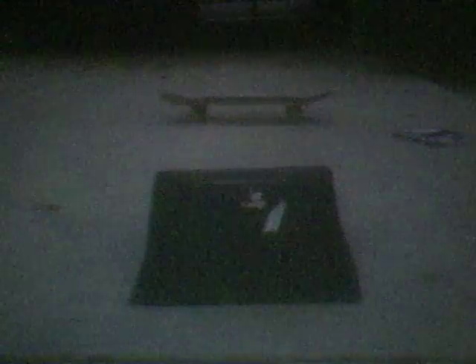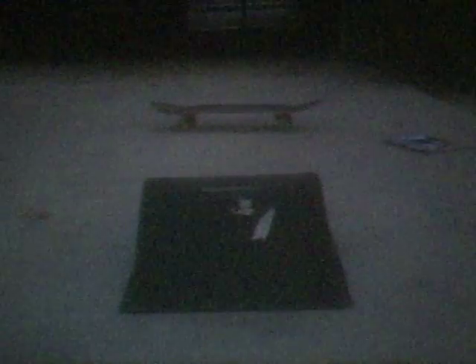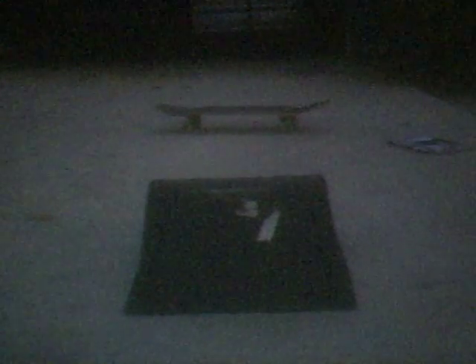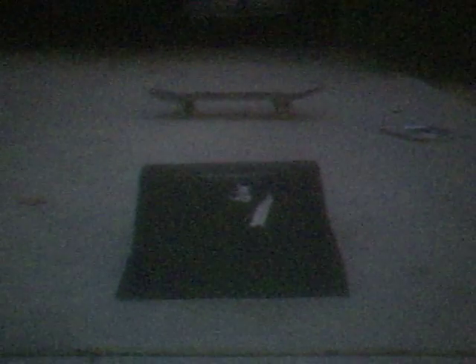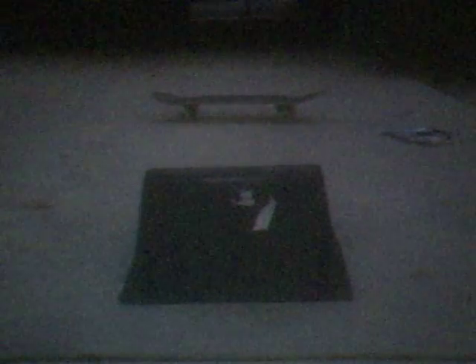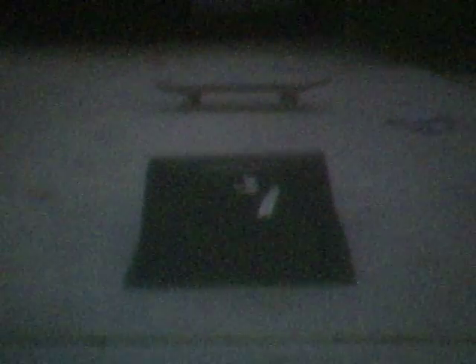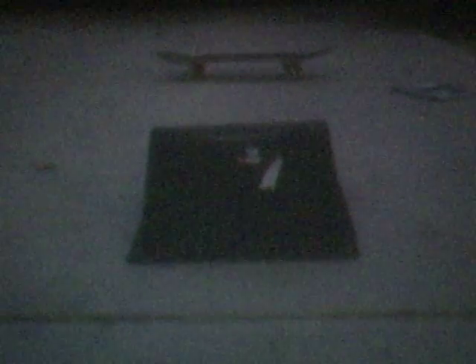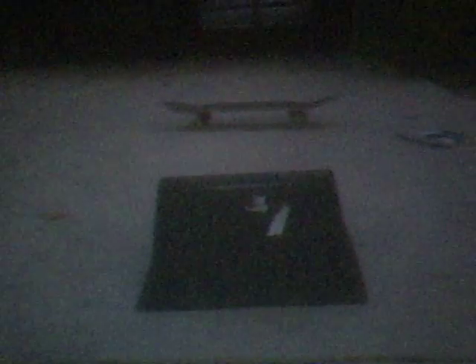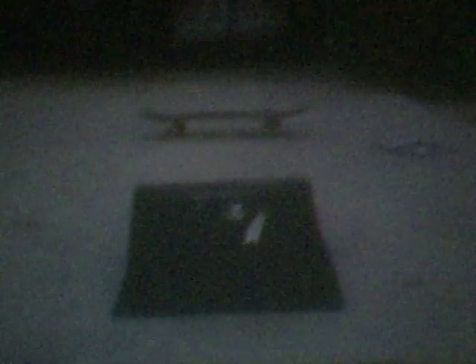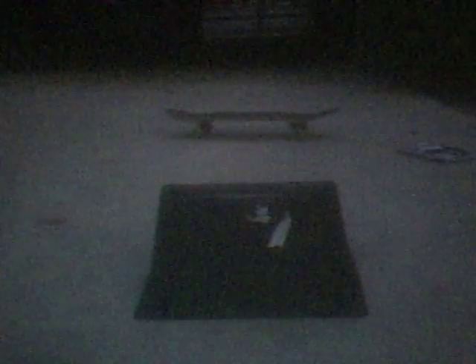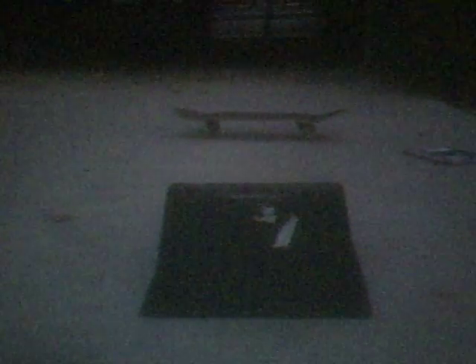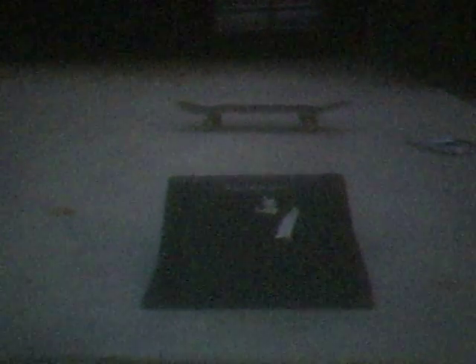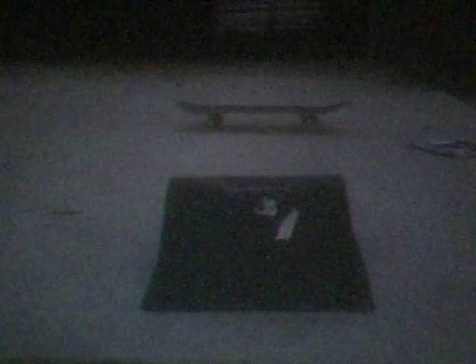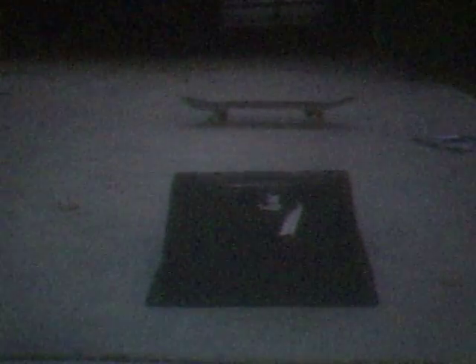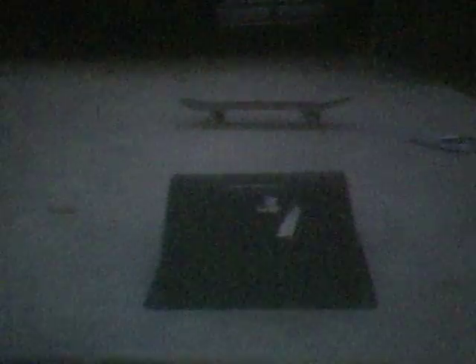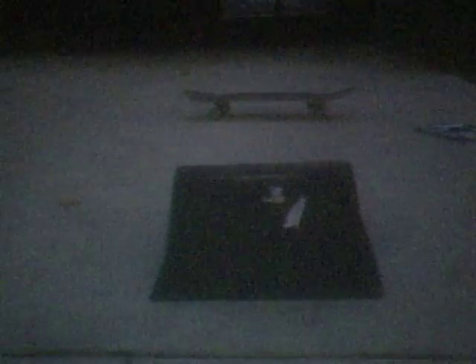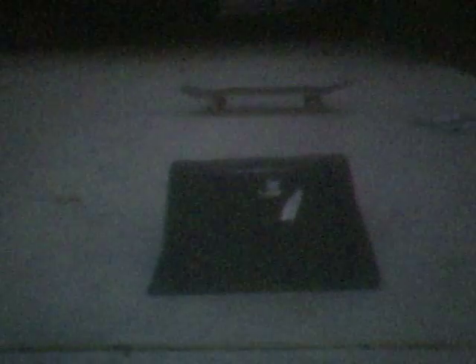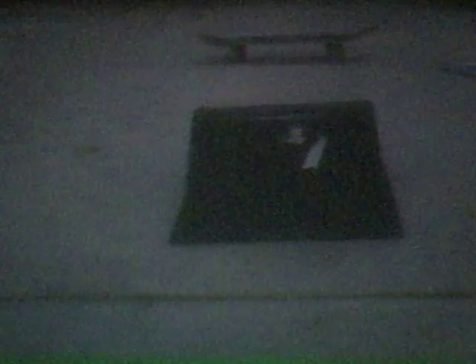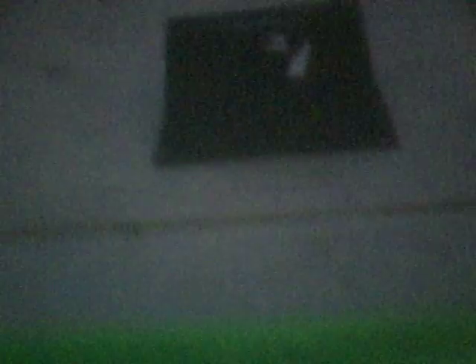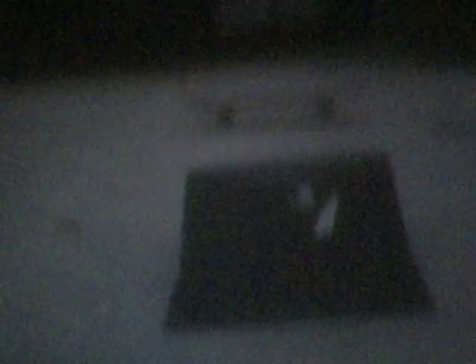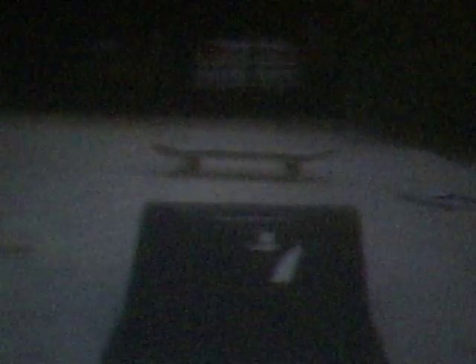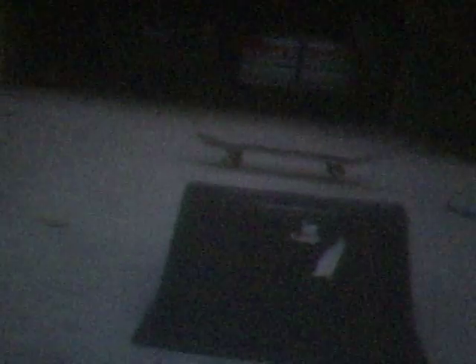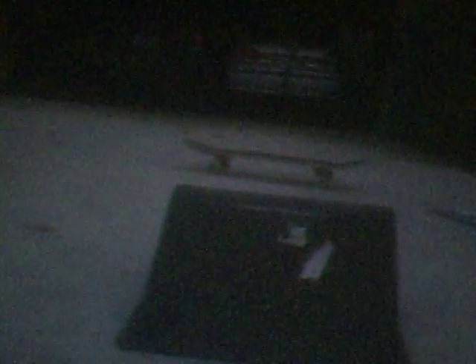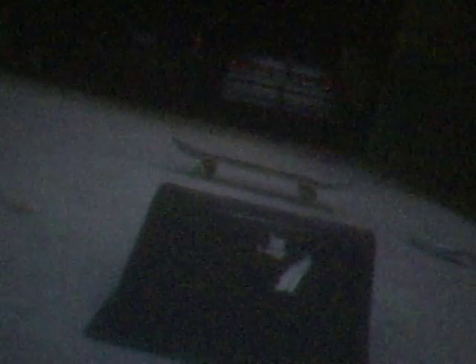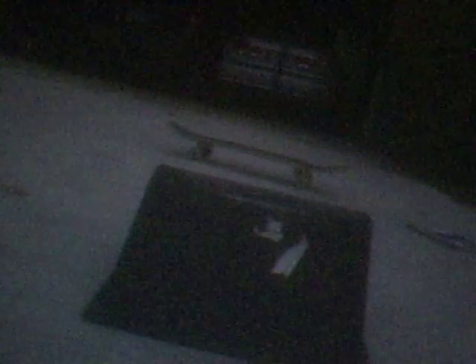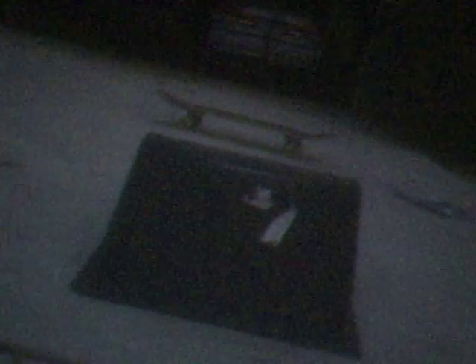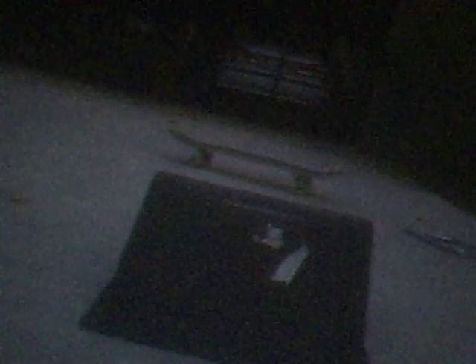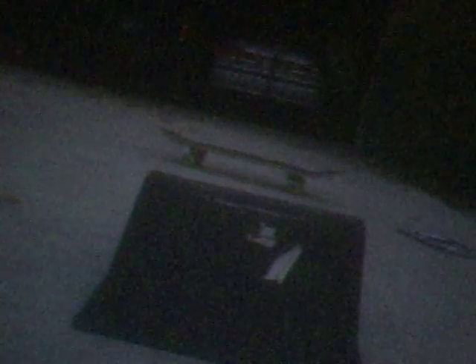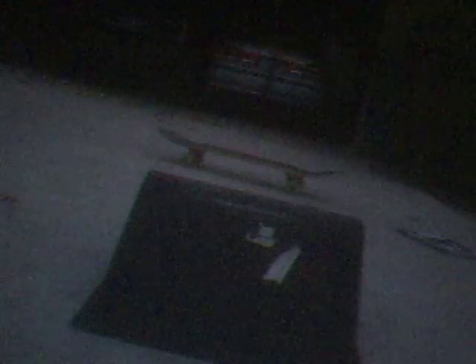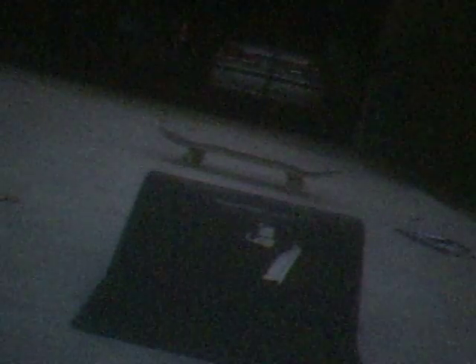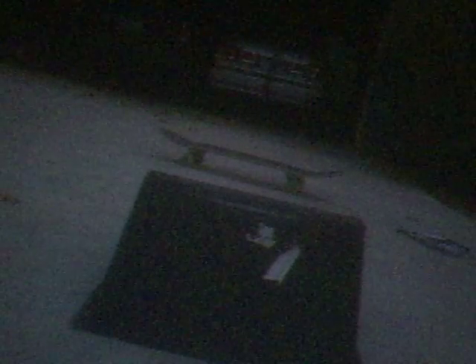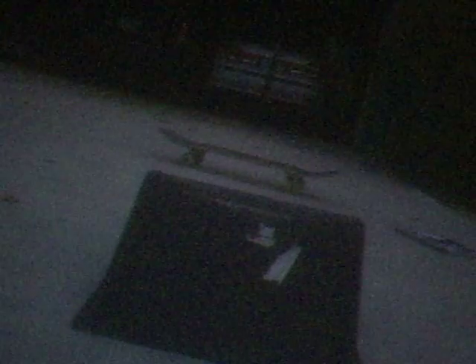Hey guys, it's Jet. I'm going to show you how to rock to fakie front side lip. I'm going to show you what it's going to look like, like I showed you in the rock to fakie, where I showed you an example of what it would look like.